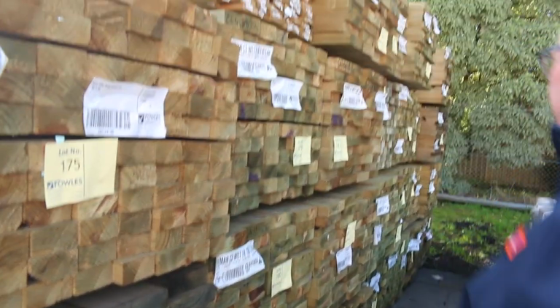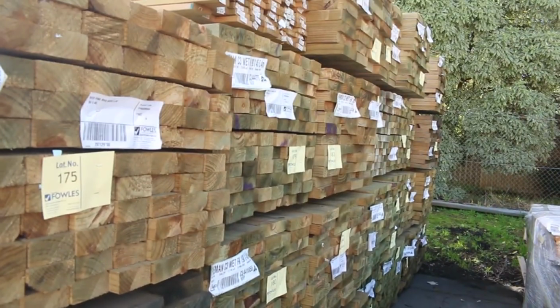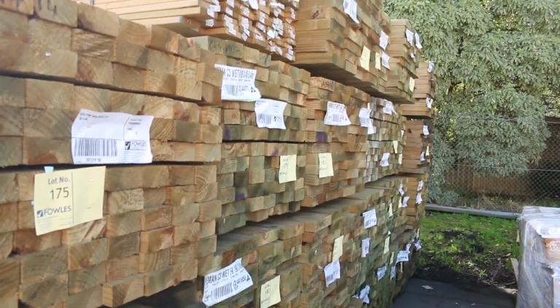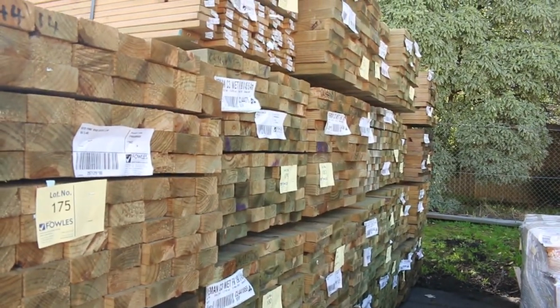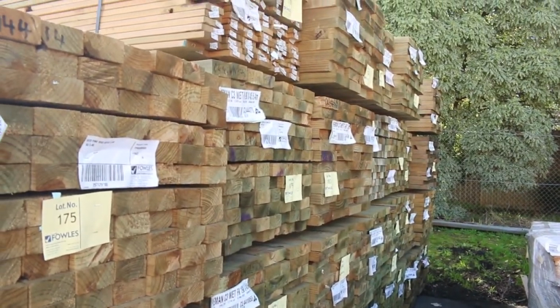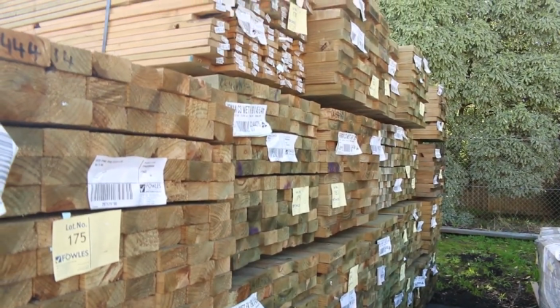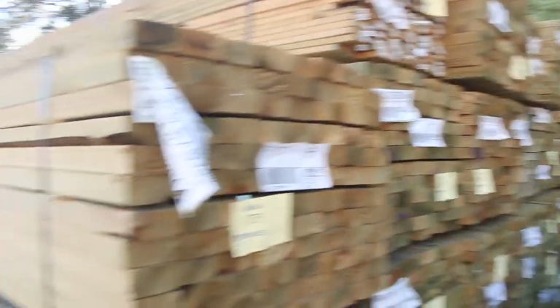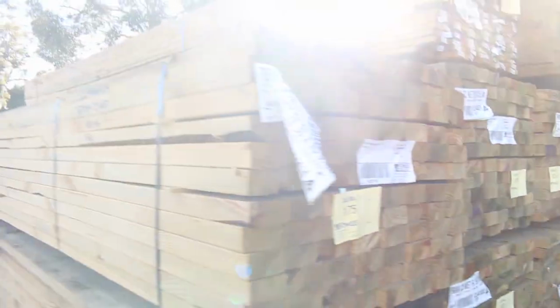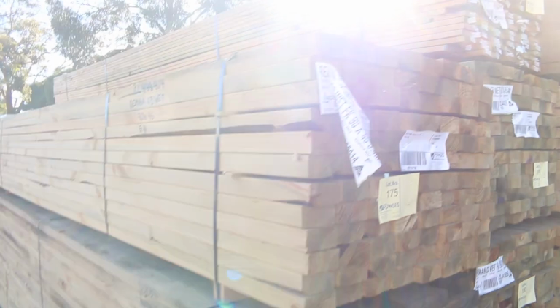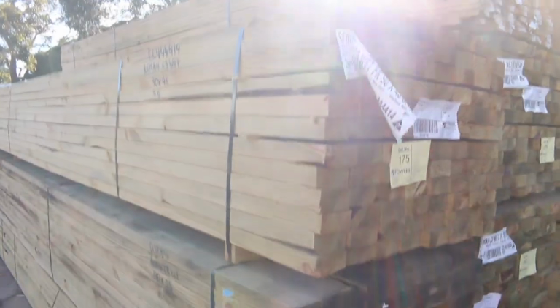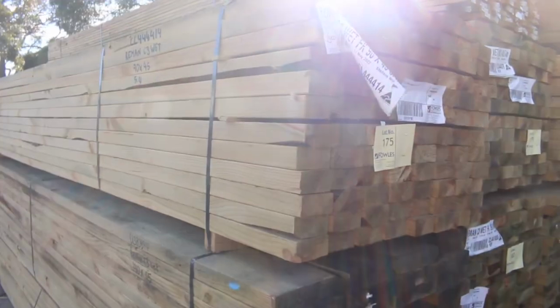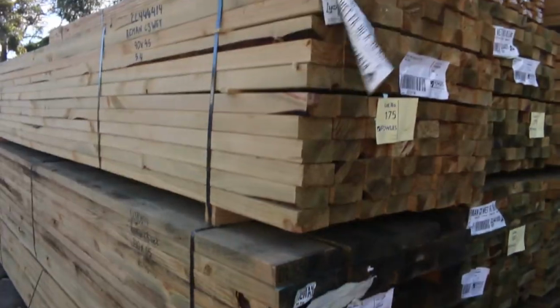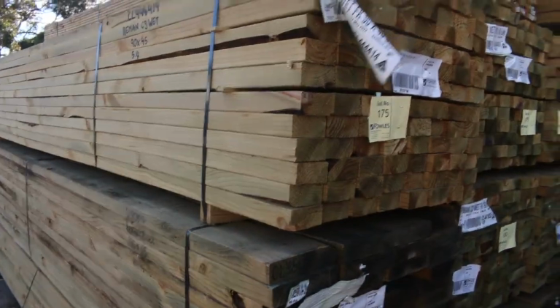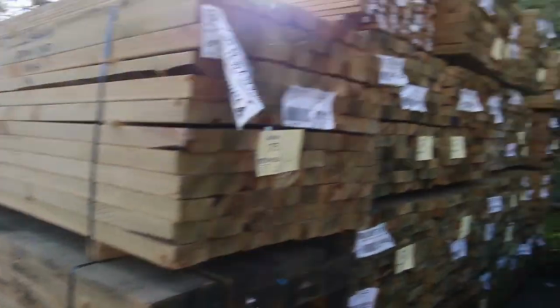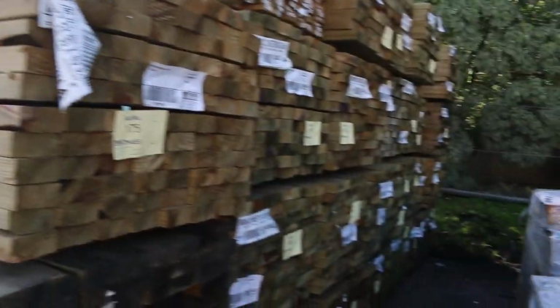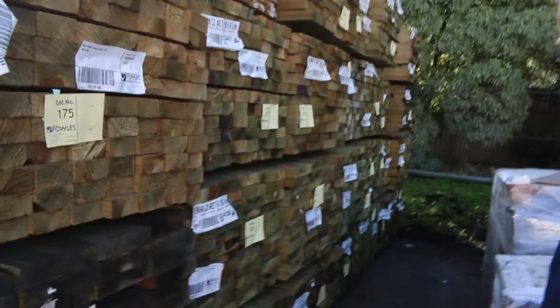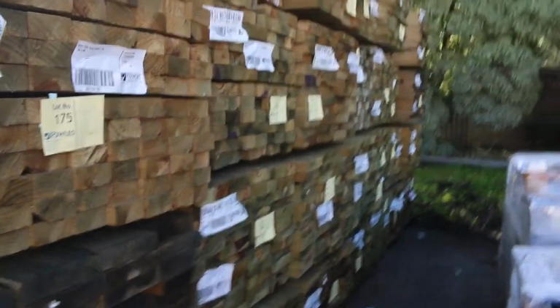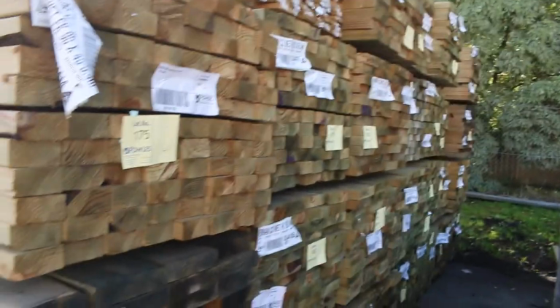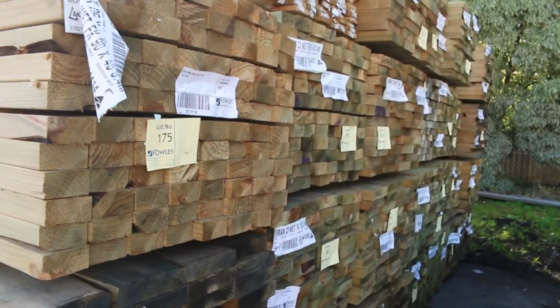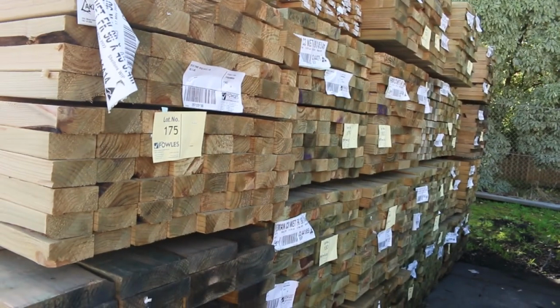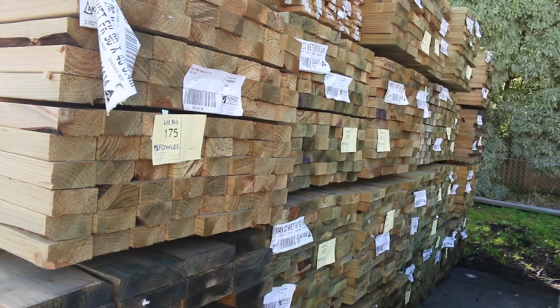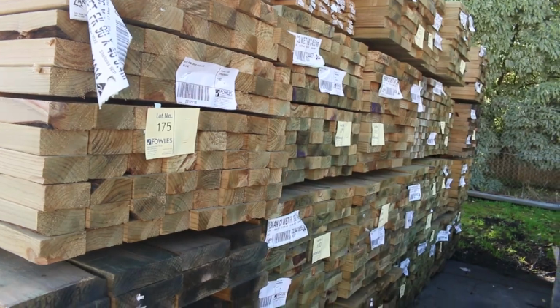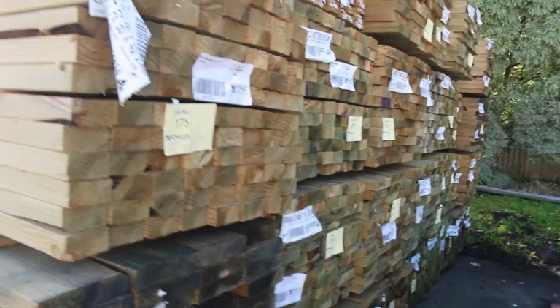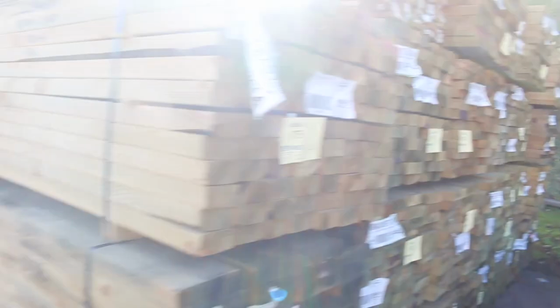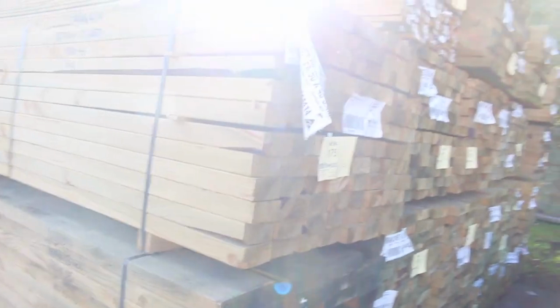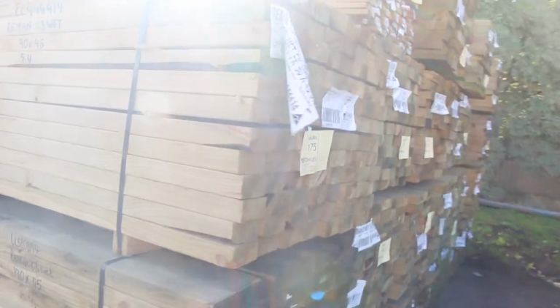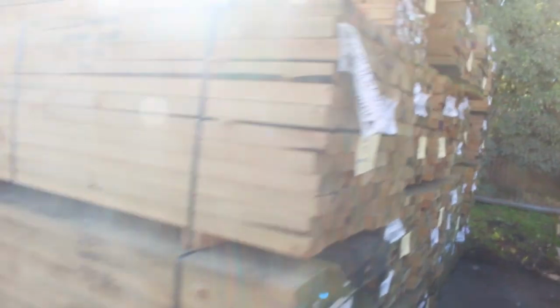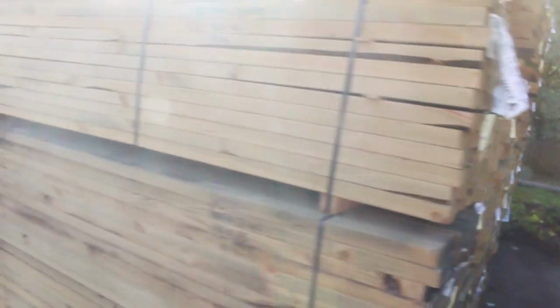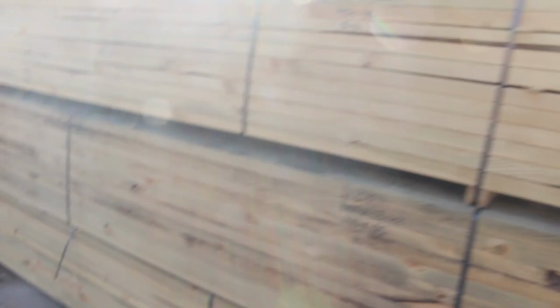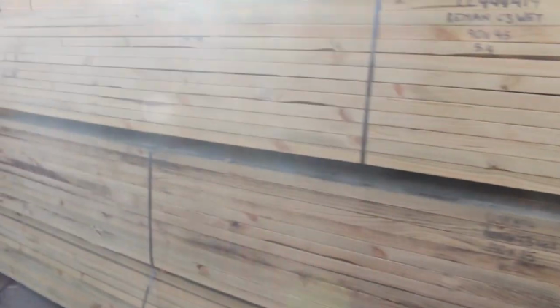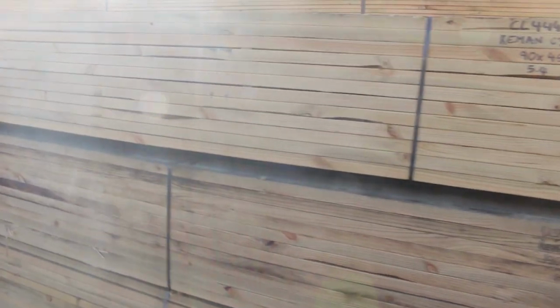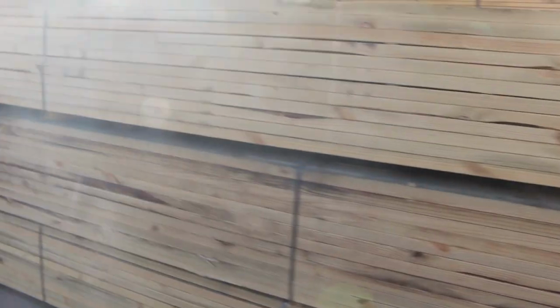Heaps of treated pine long length in tomorrow — 90x45. We've got five fours and six meters. You'll probably find some four eights and 4.2s there as well. Also got 190x45 and you should find some 140x45 in there as well.